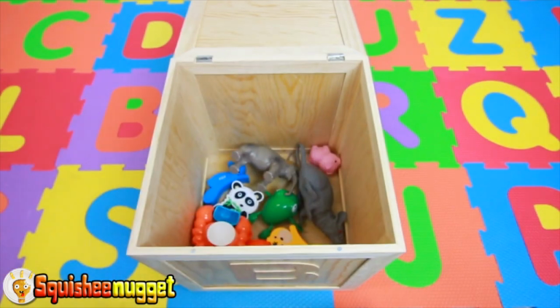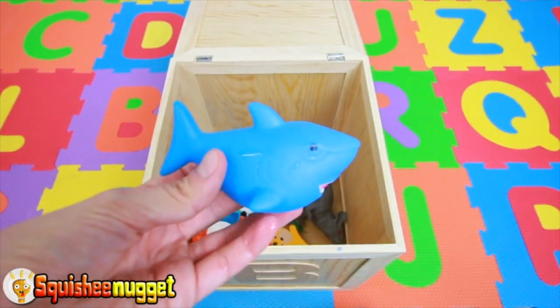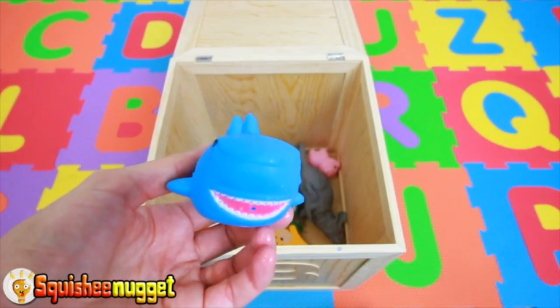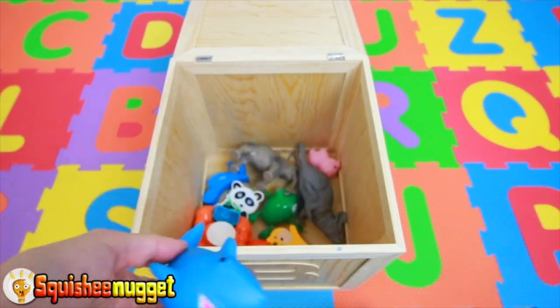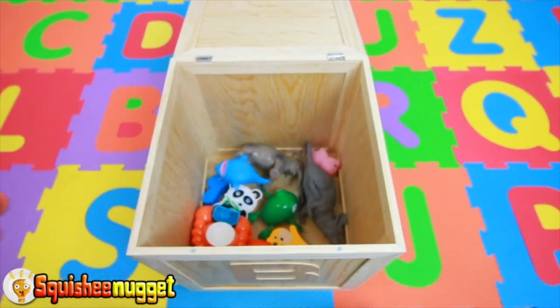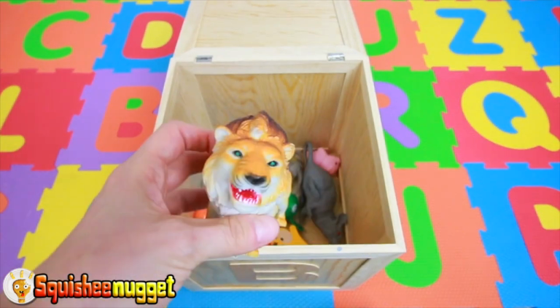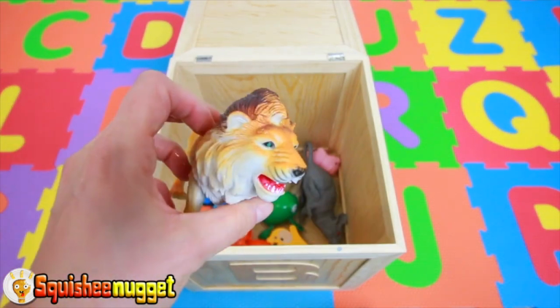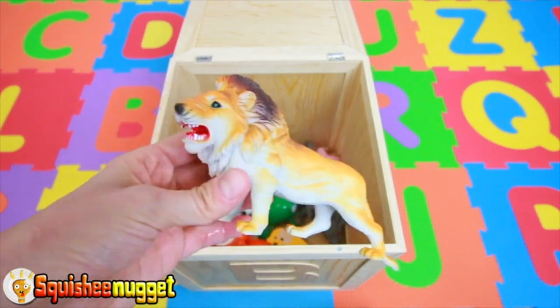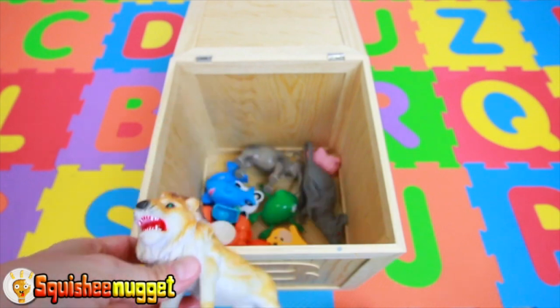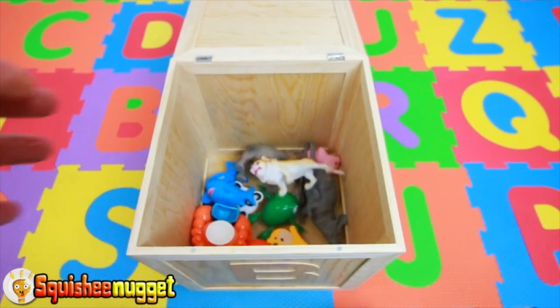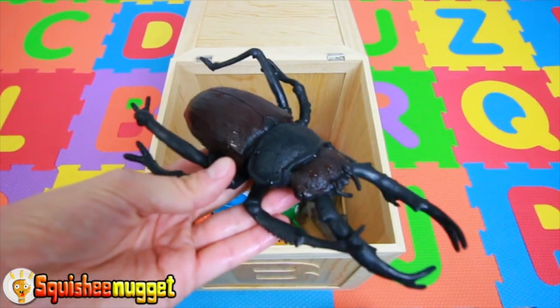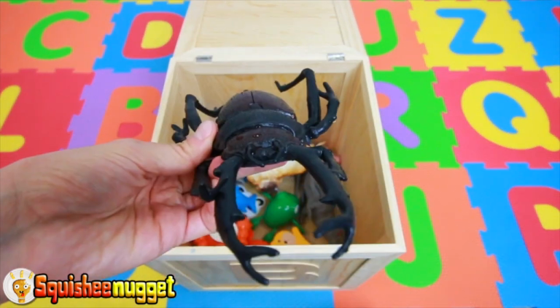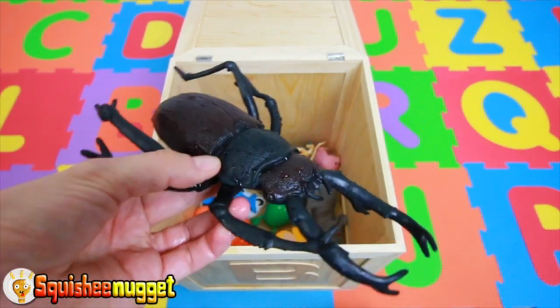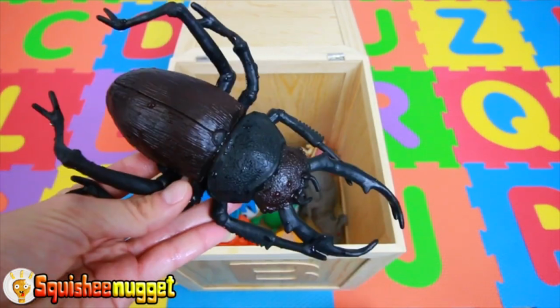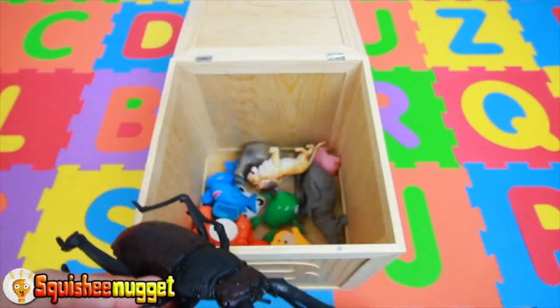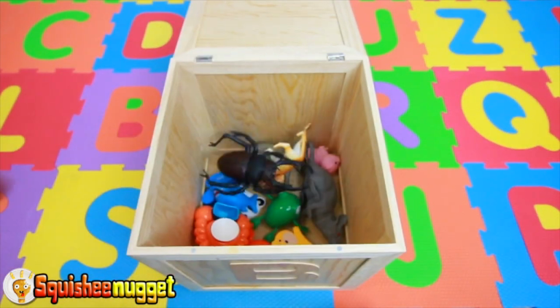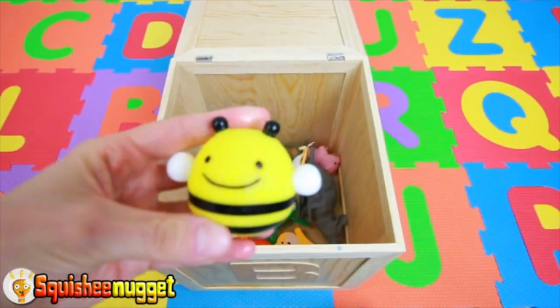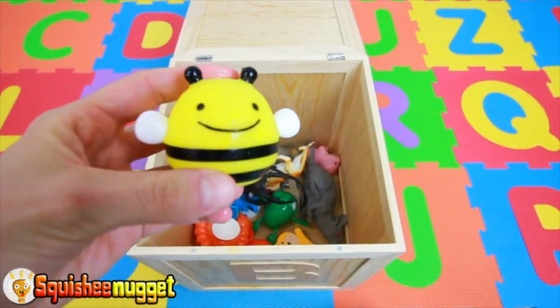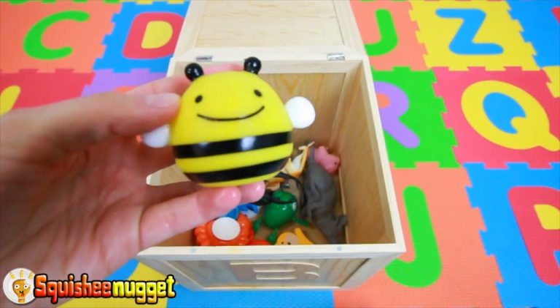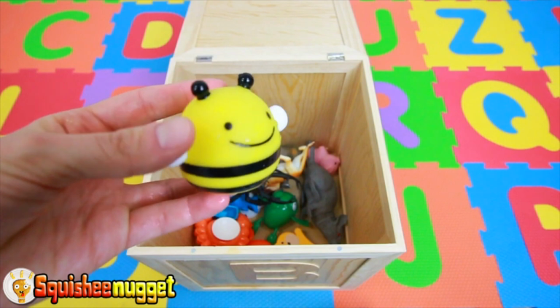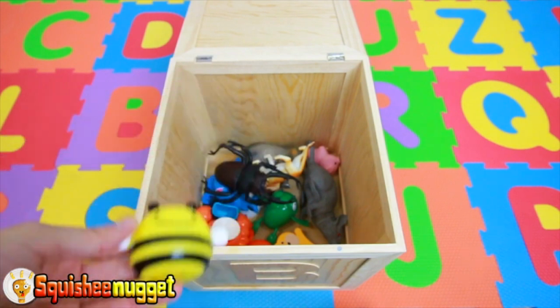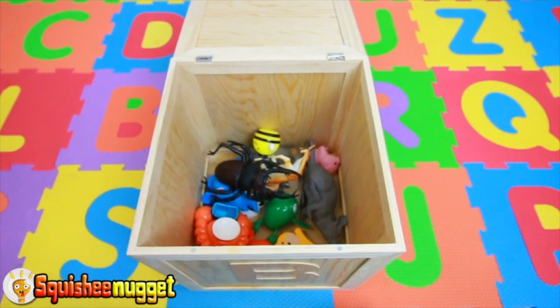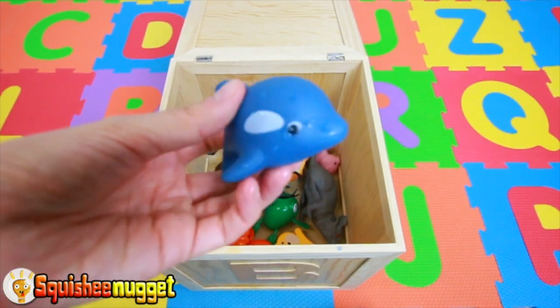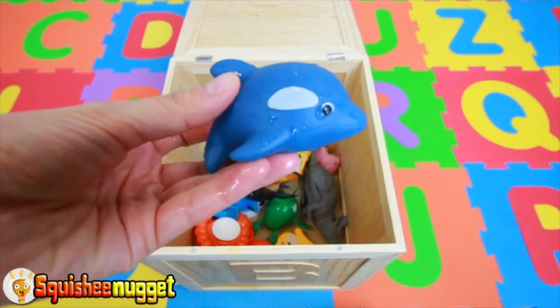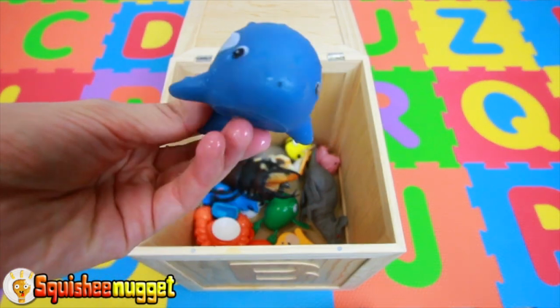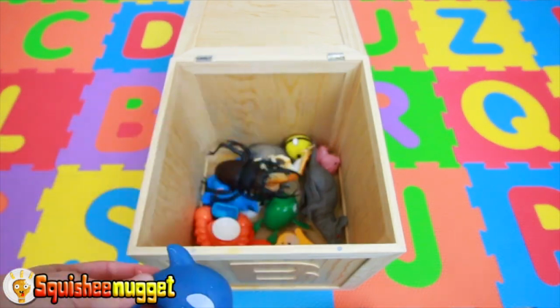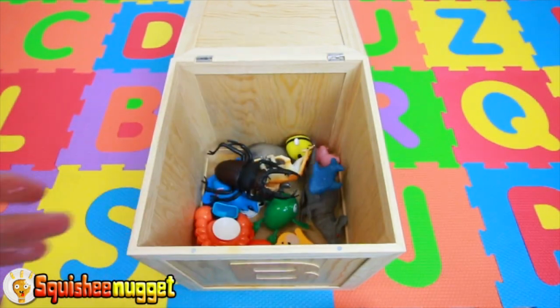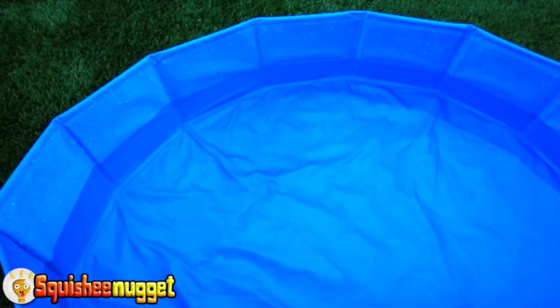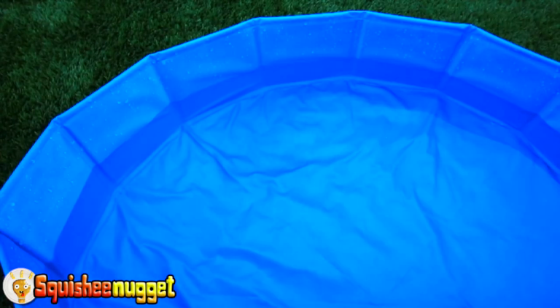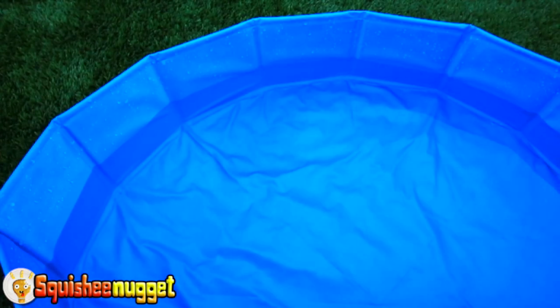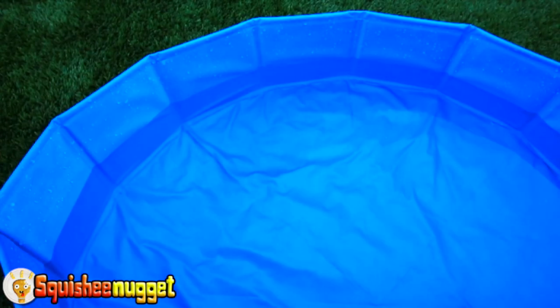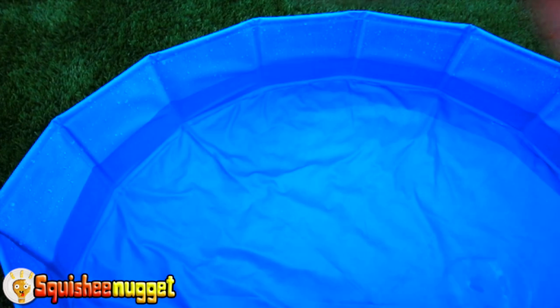Blue shark. Orange lion. Big black beetle. Black and yellow honeybee. Blue dolphin. Let's learn some animals with Squishy Nugget.